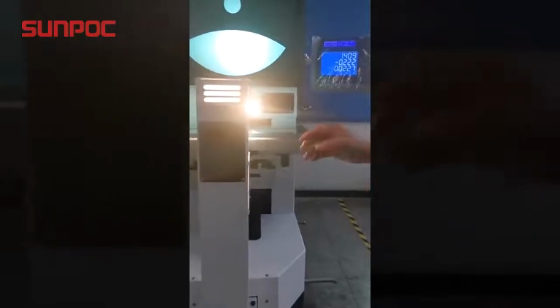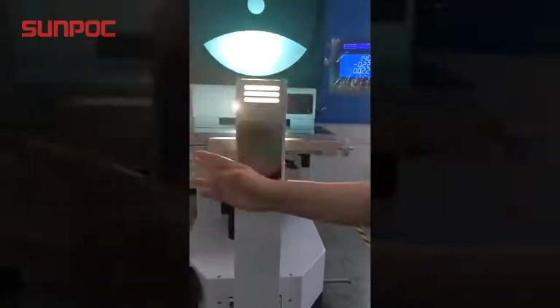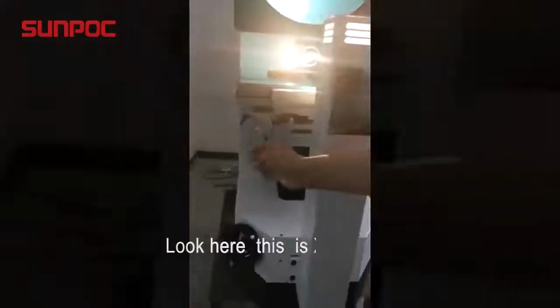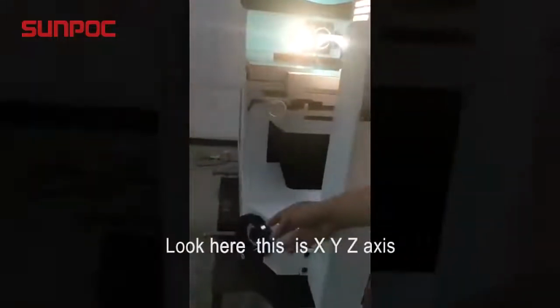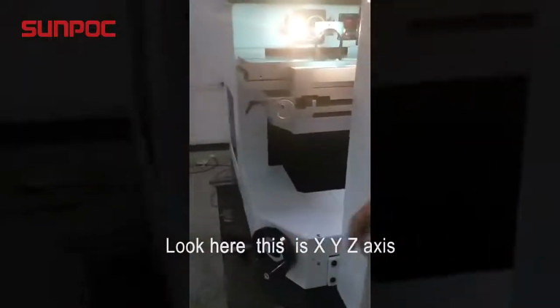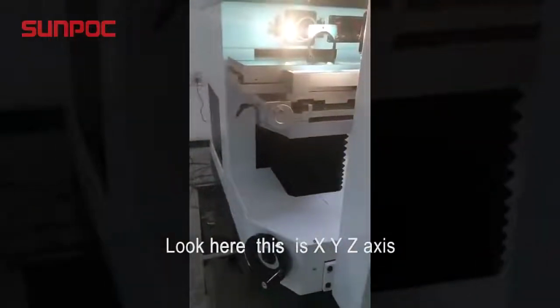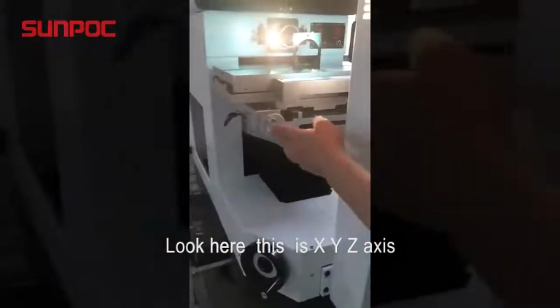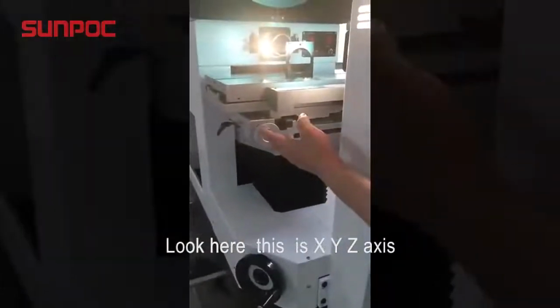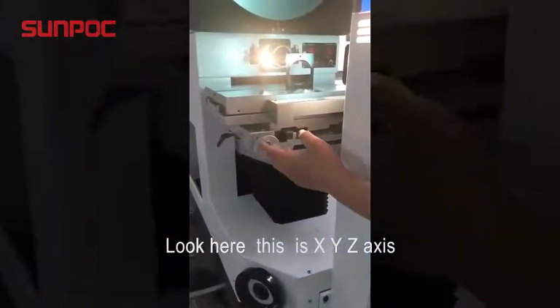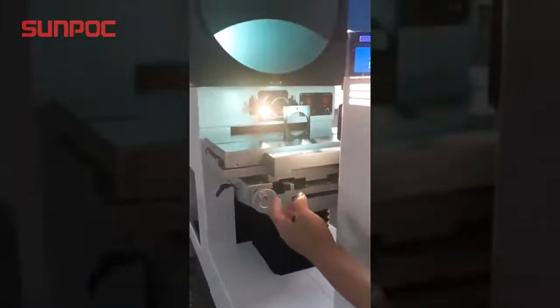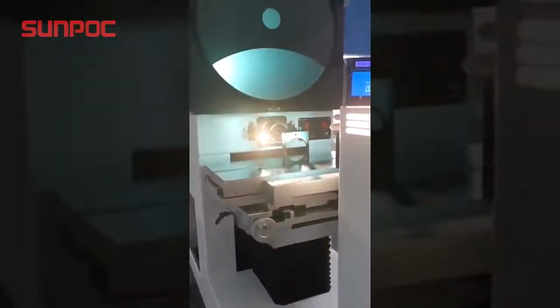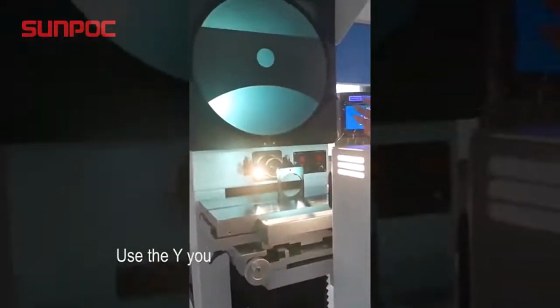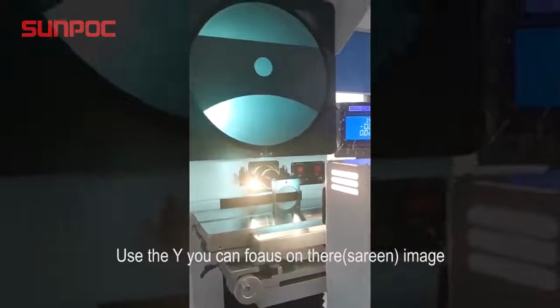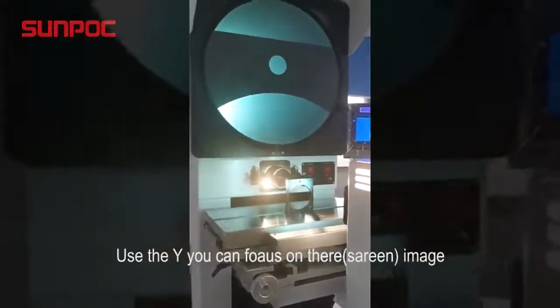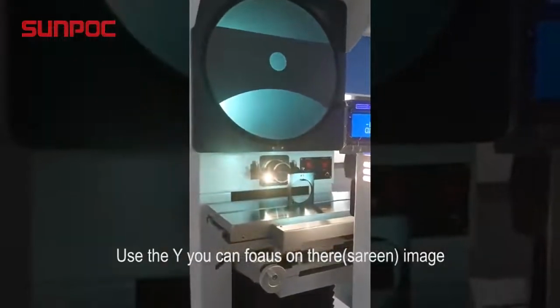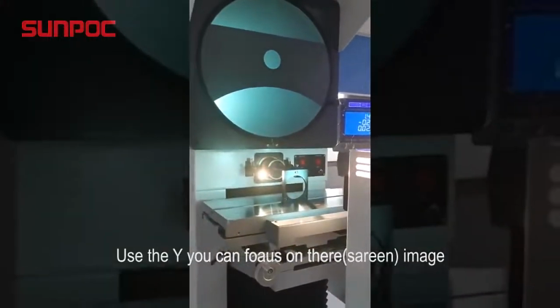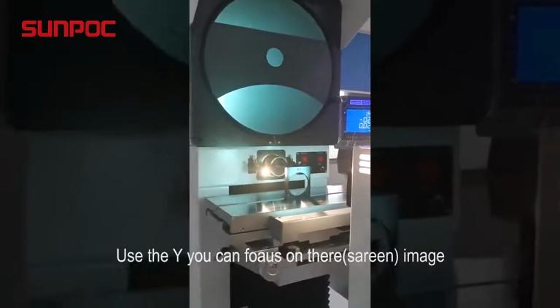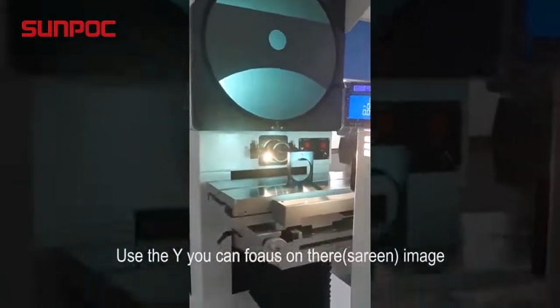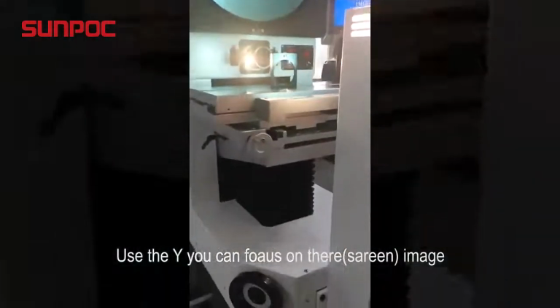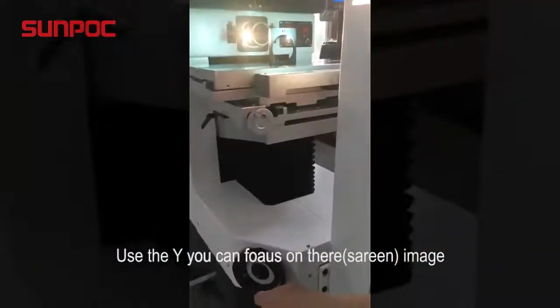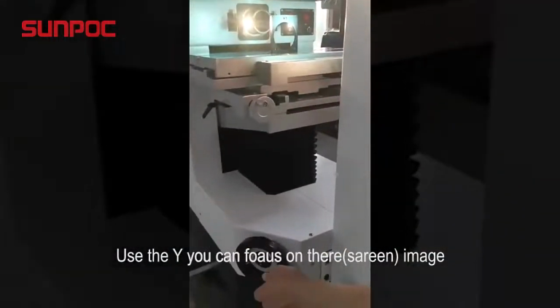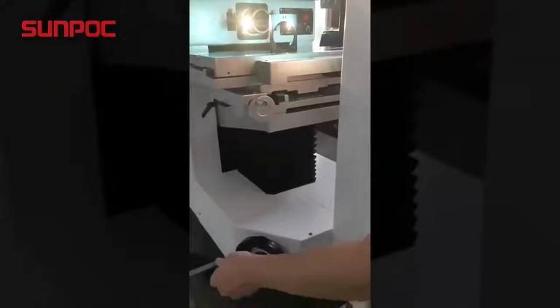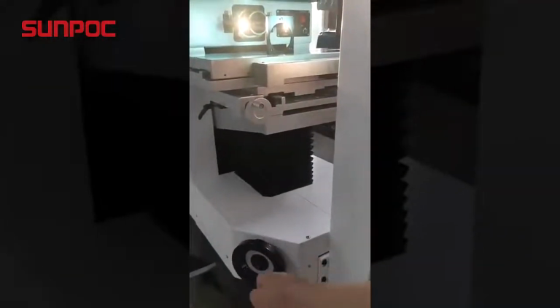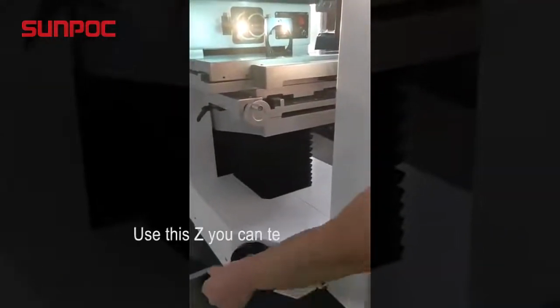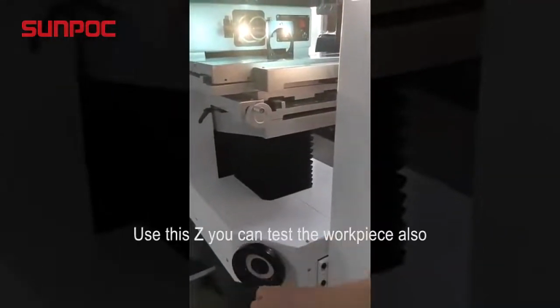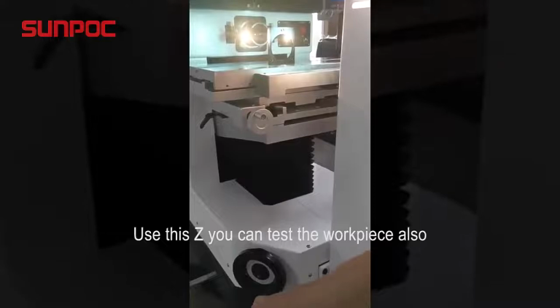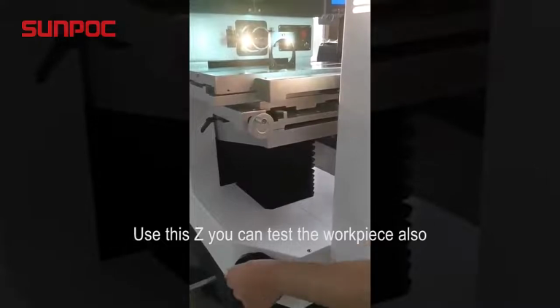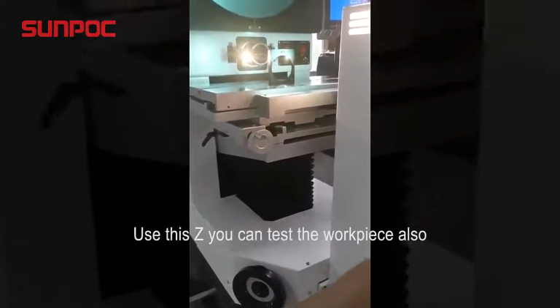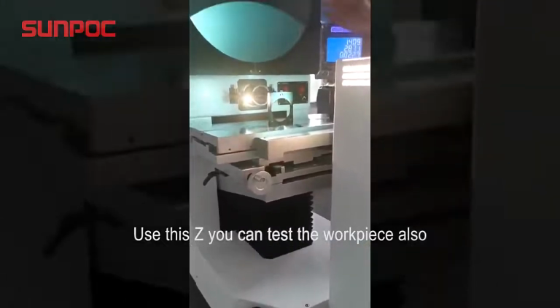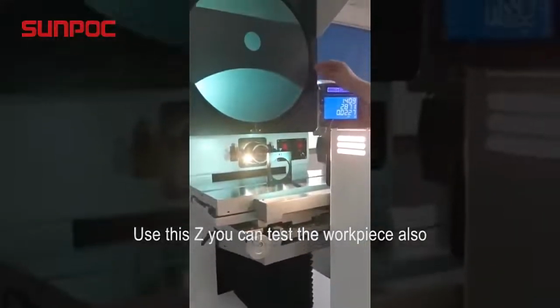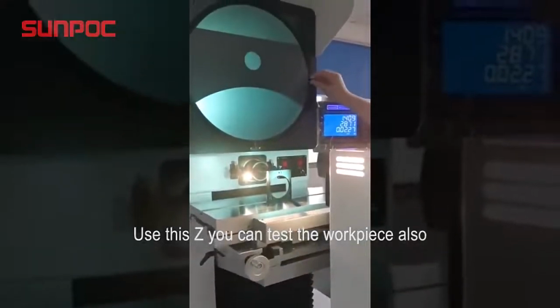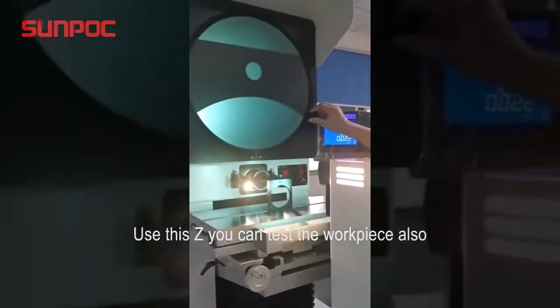Look here — this is the X, Y, Z axis. Use the Y axis, you can focus on the screen. Use the Z axis, you can test the workpiece.